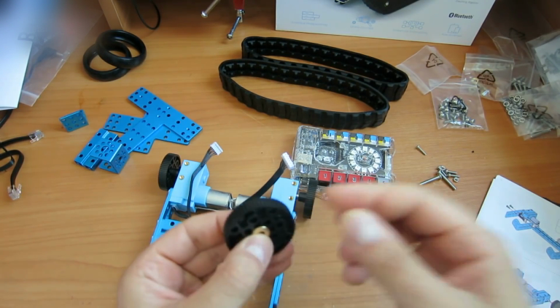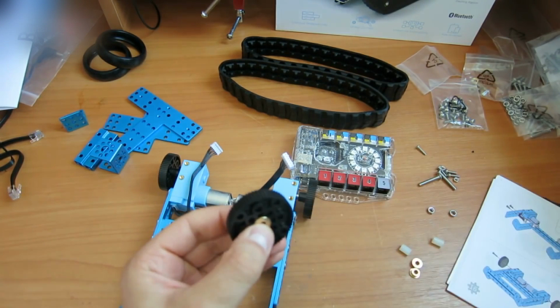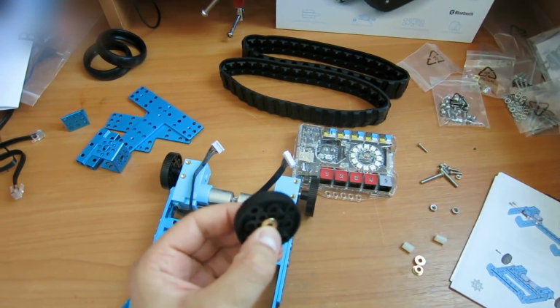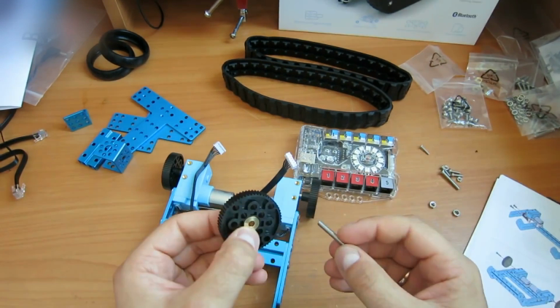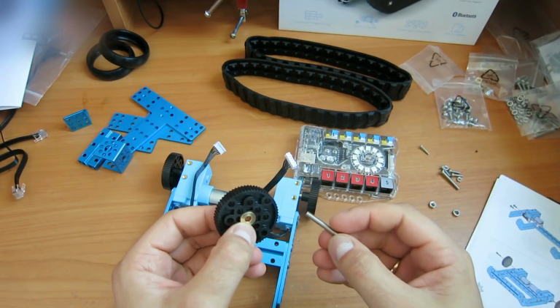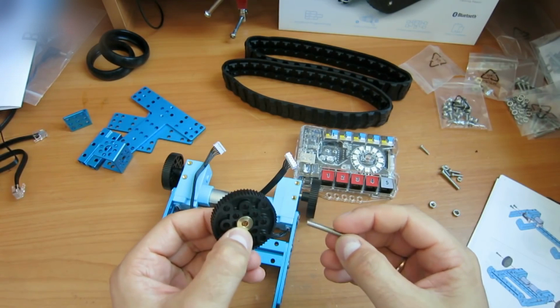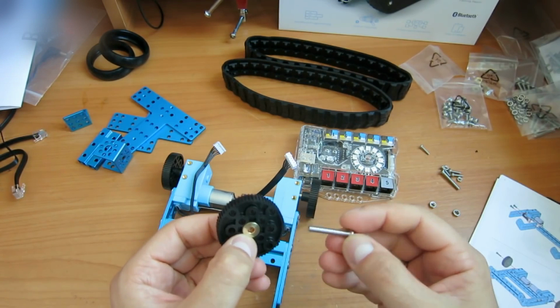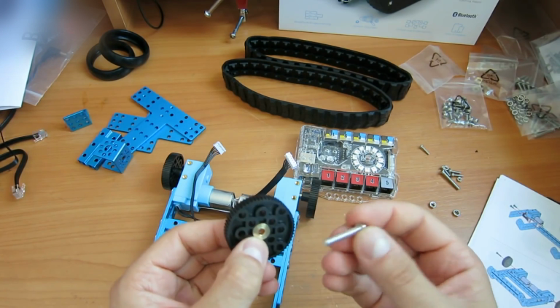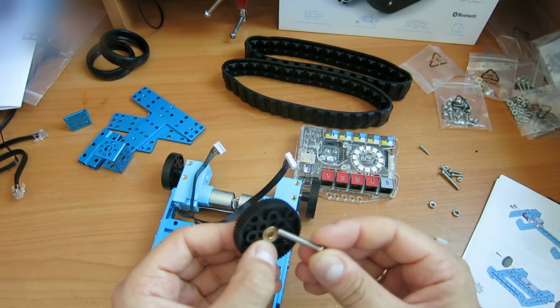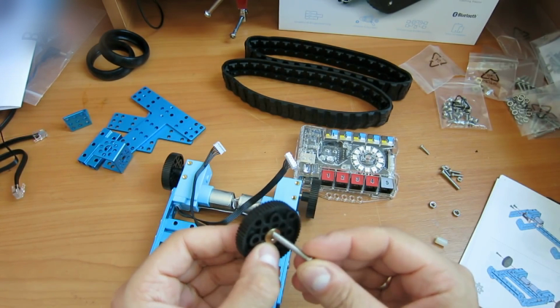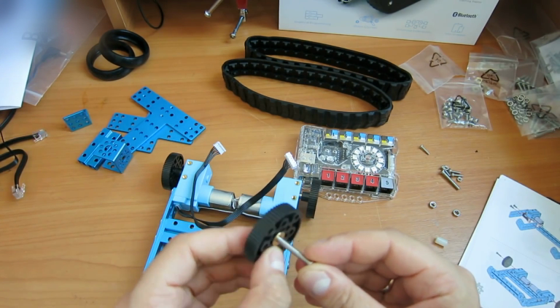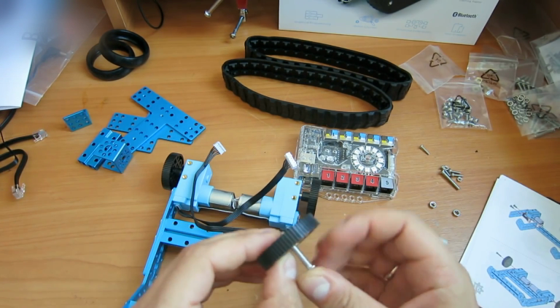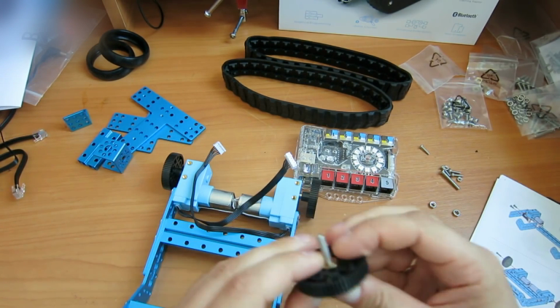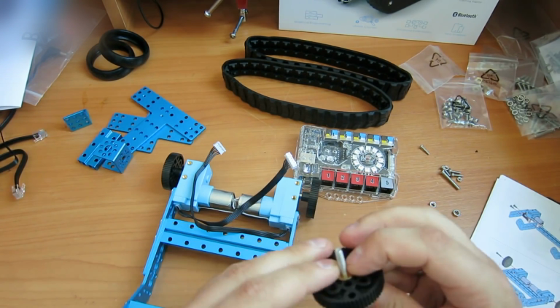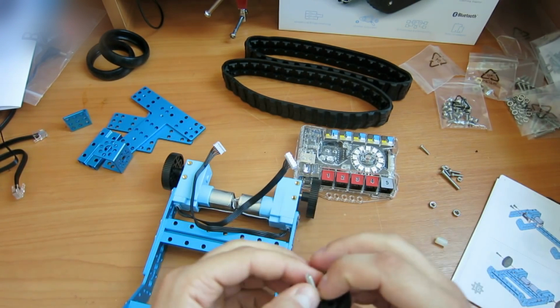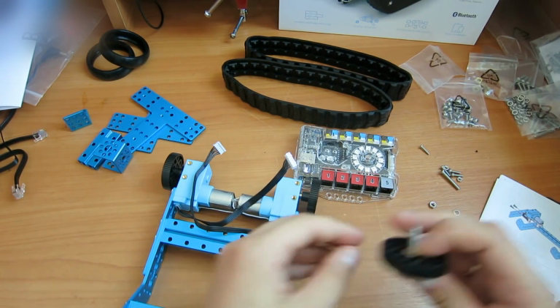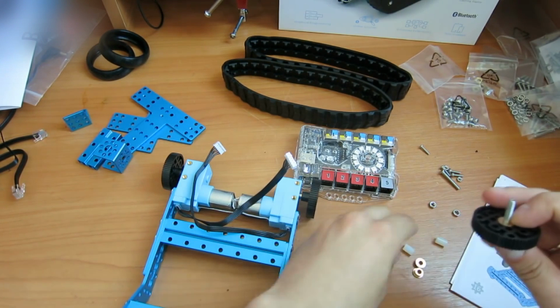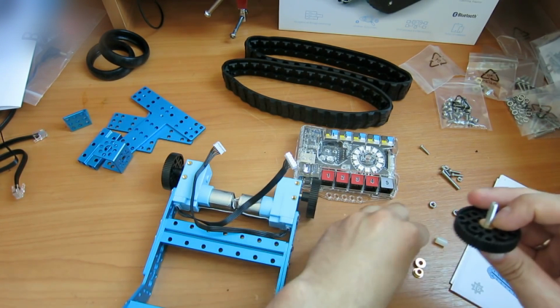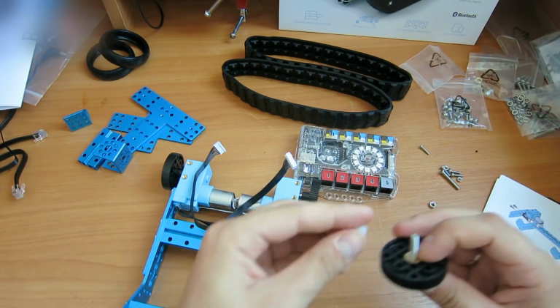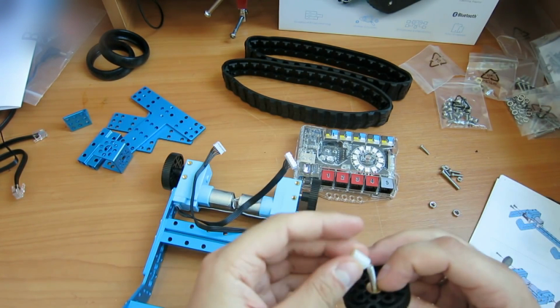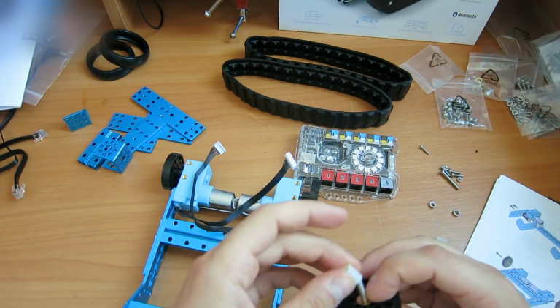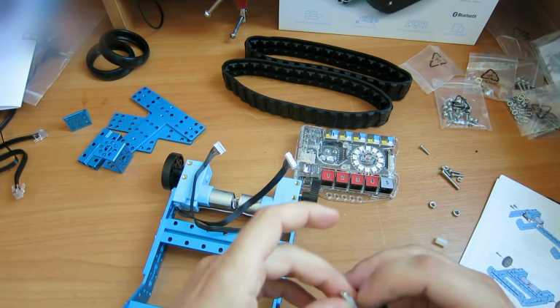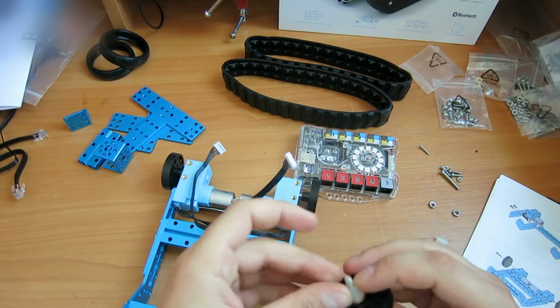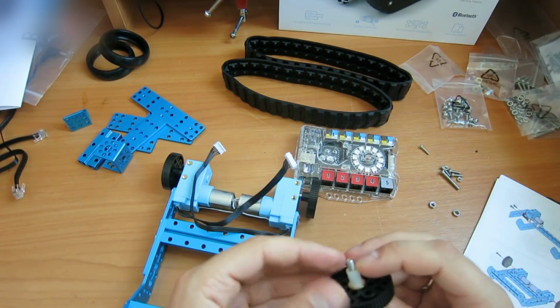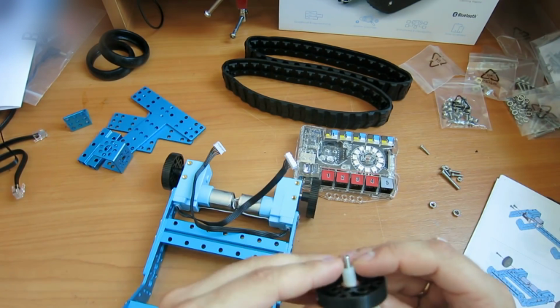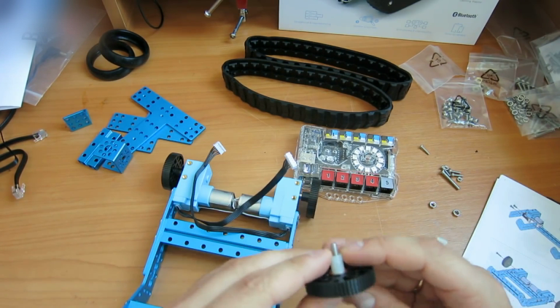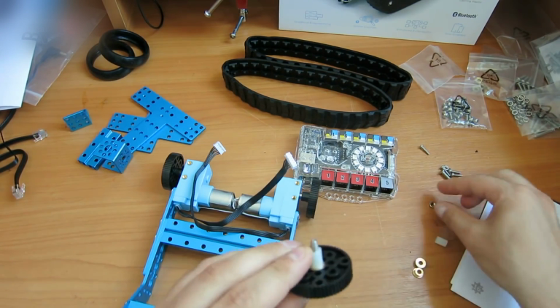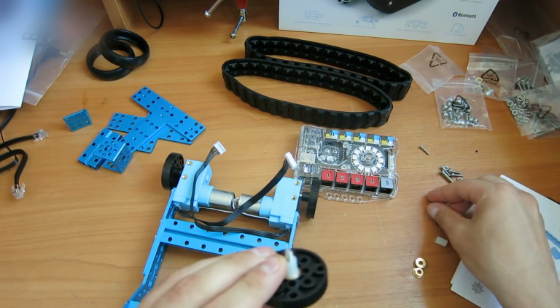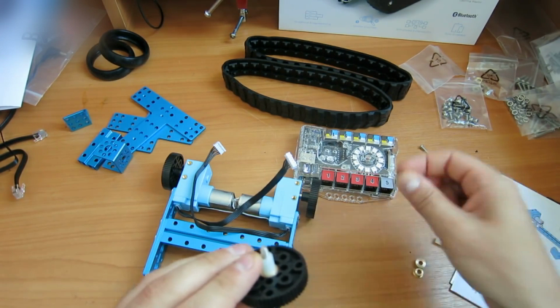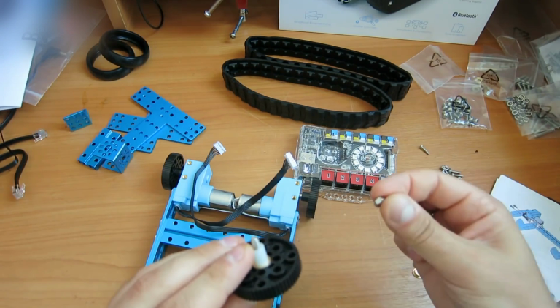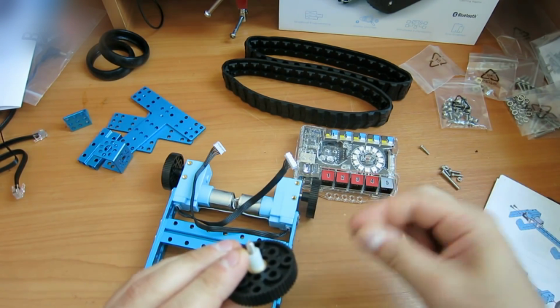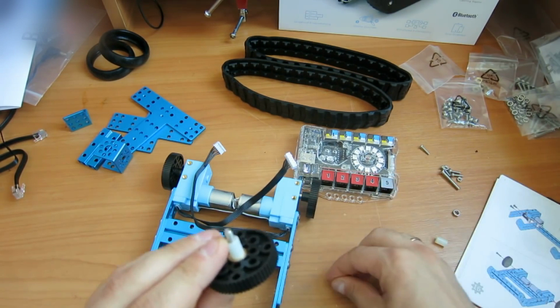I'm very pleased with the process. I like these construction toys, and I hope you like them, too. This robot would make a nice gift. The link for it is in the video description section.